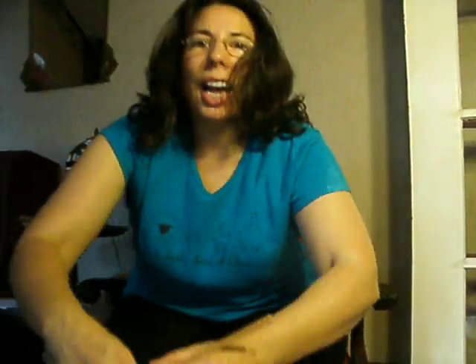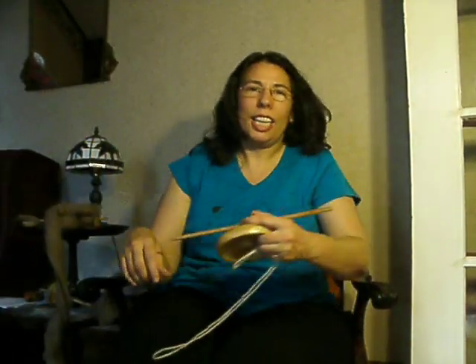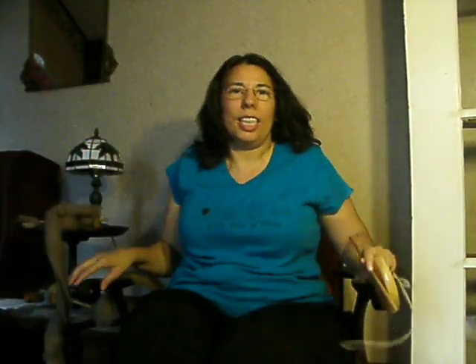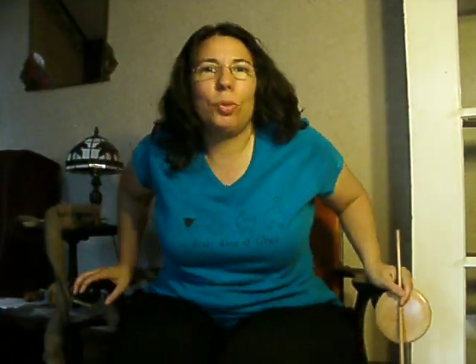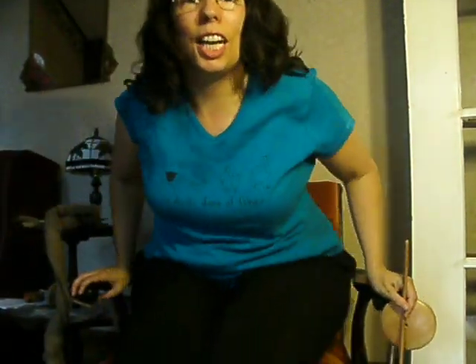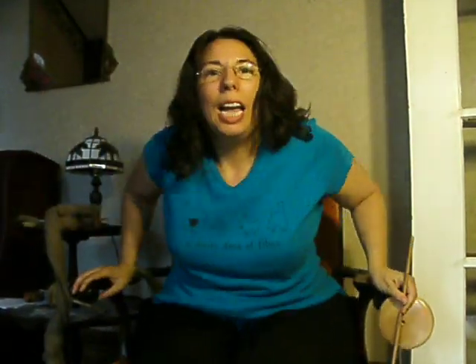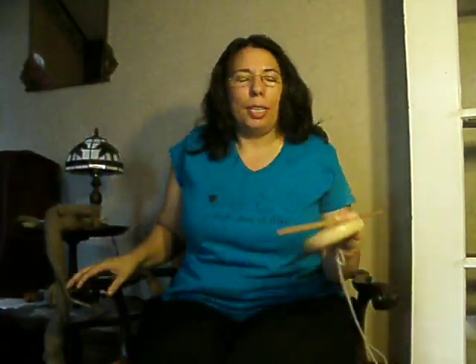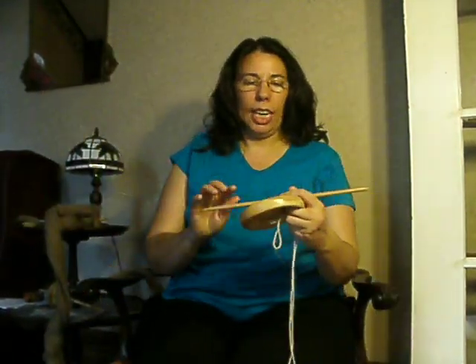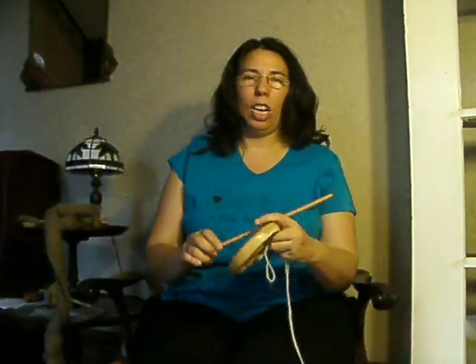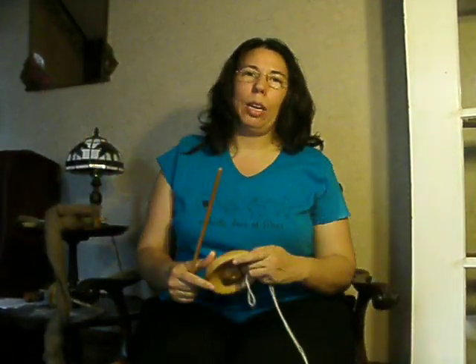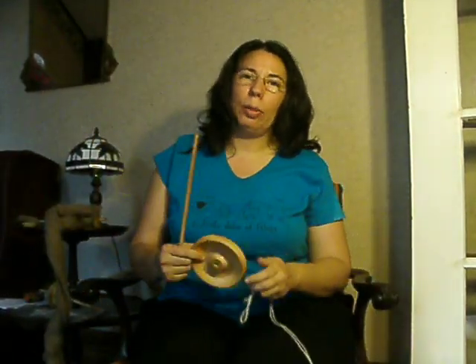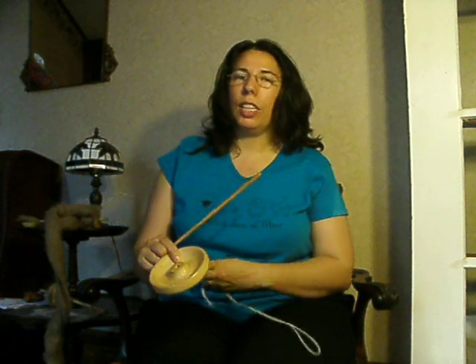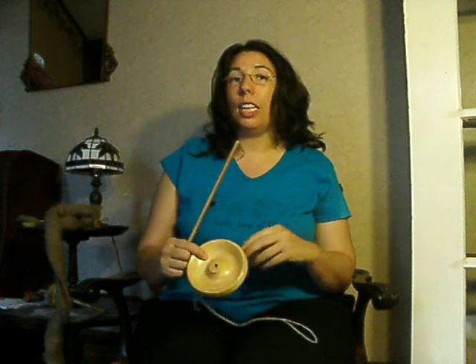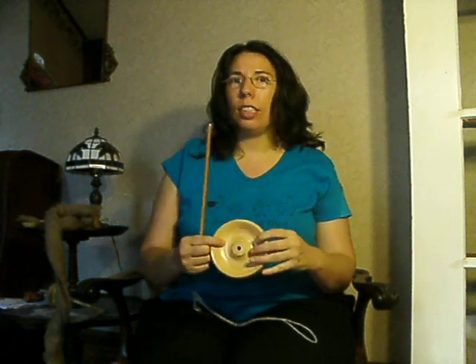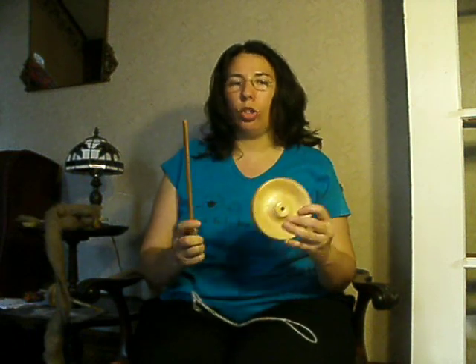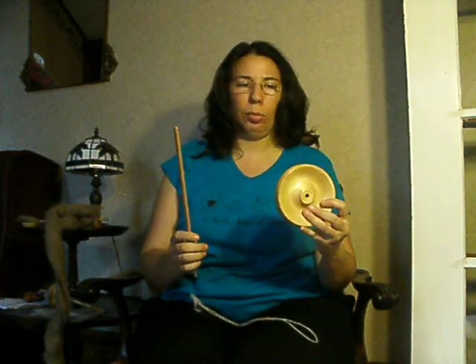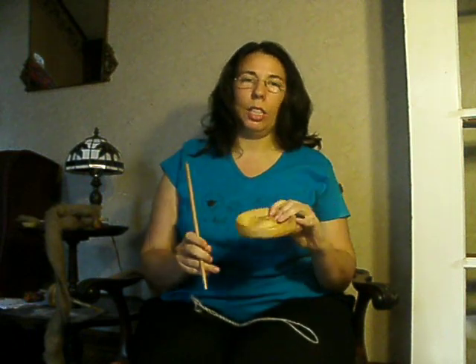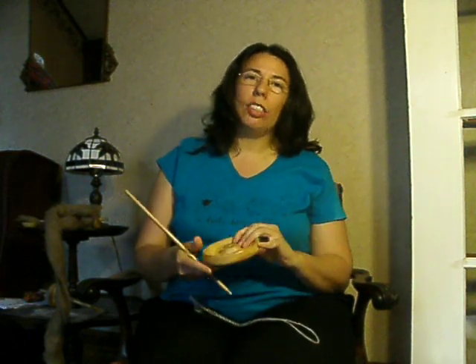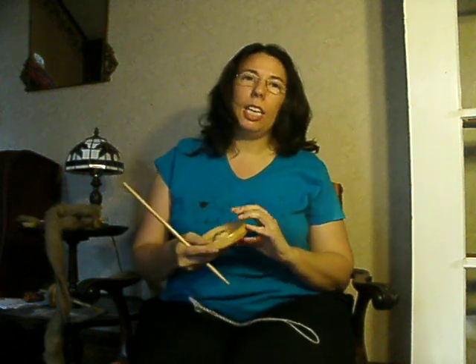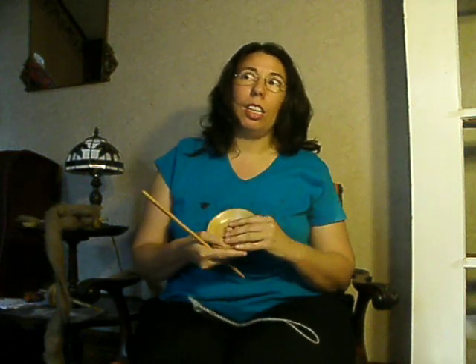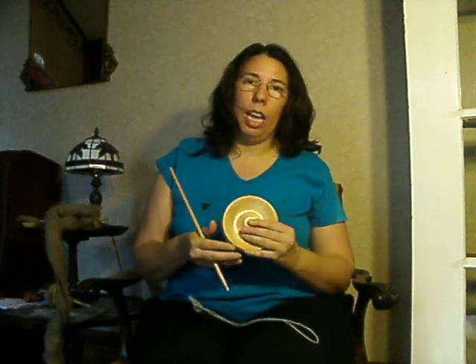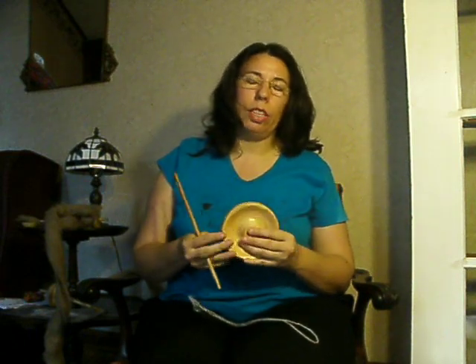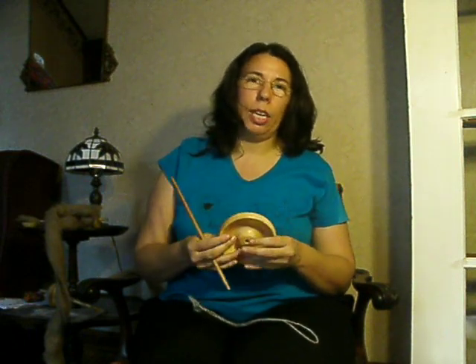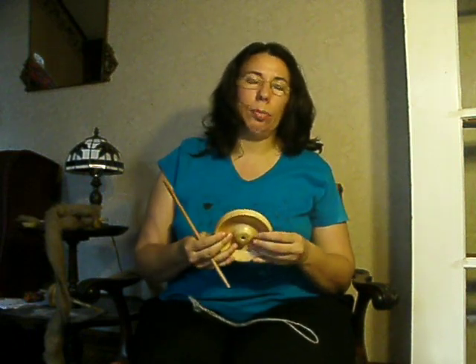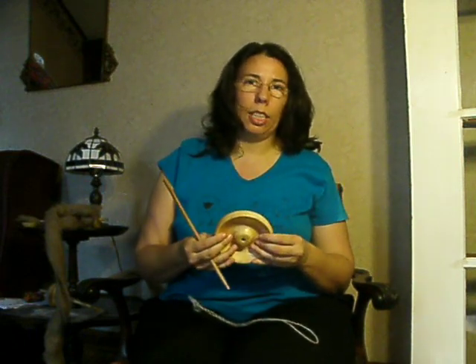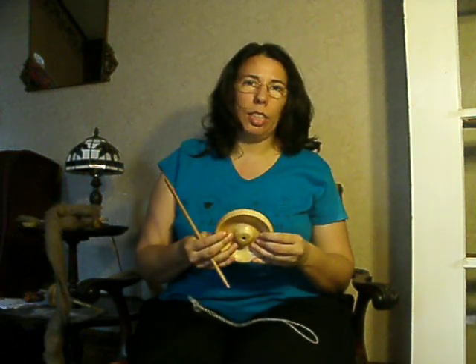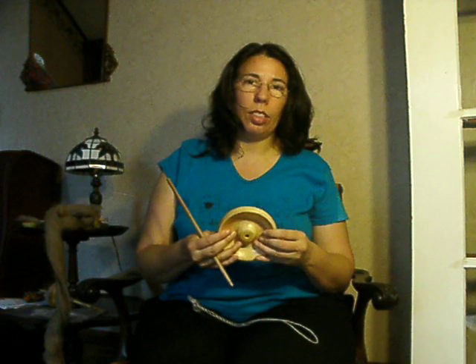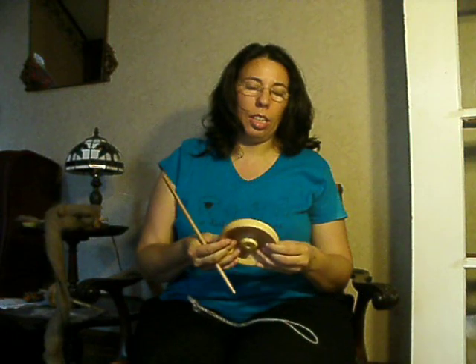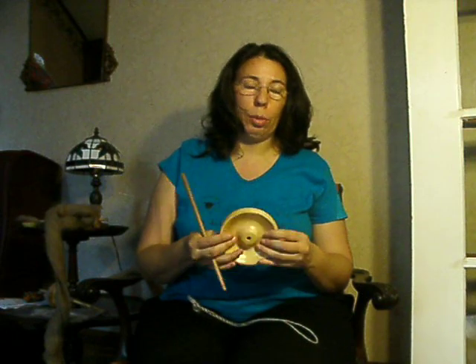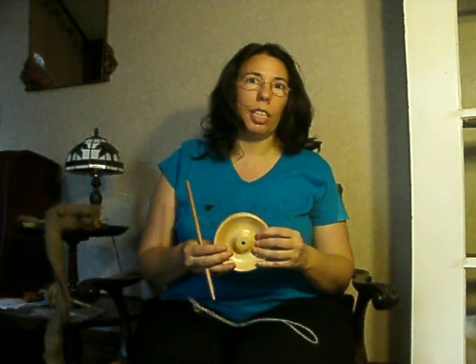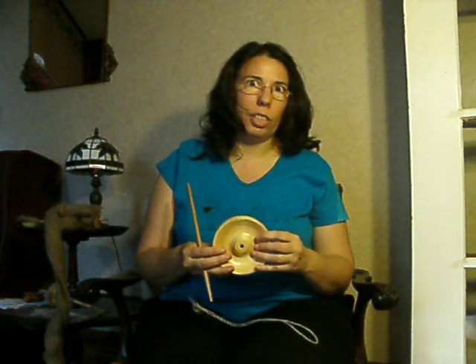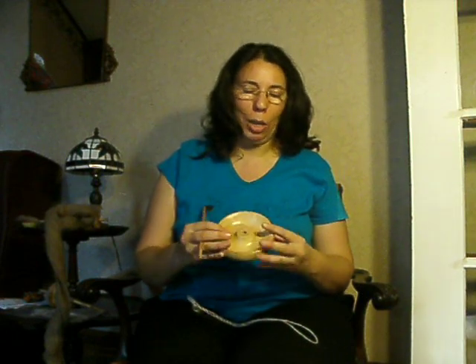Hi again, it's Teresa. I'm here today to talk to you about specifically the Lasix drop spindle. It's one that I sell a lot of in my spinning kits and things, and I sell a lot of it because I love it so much.